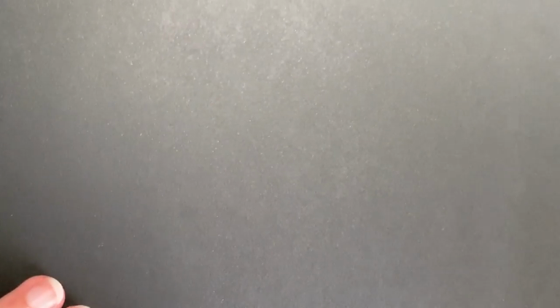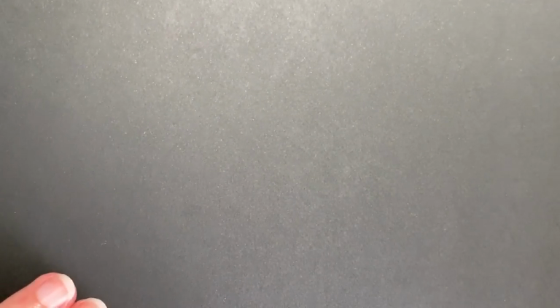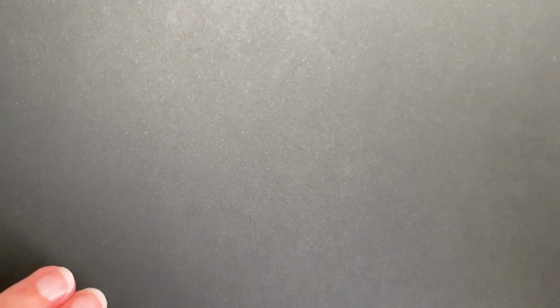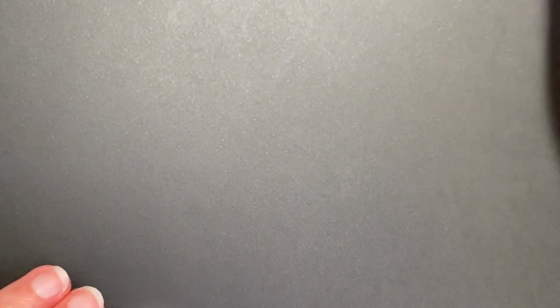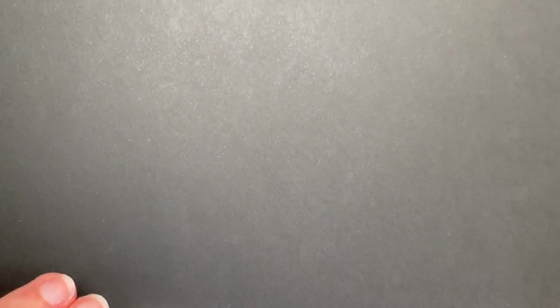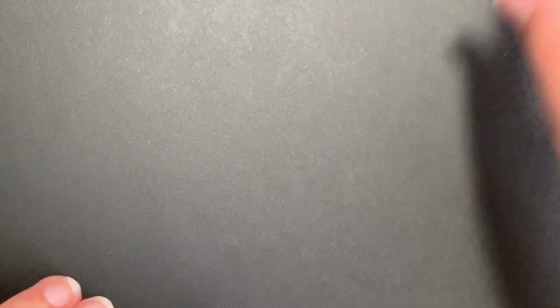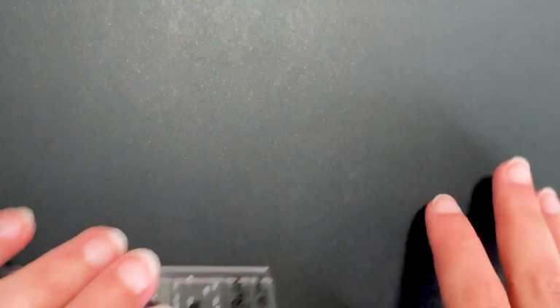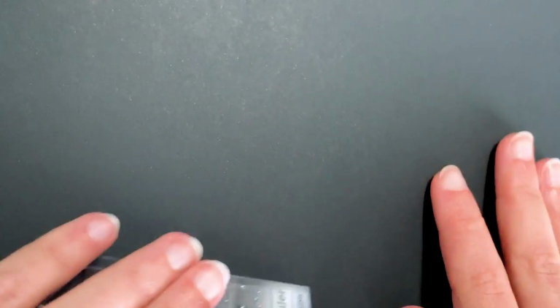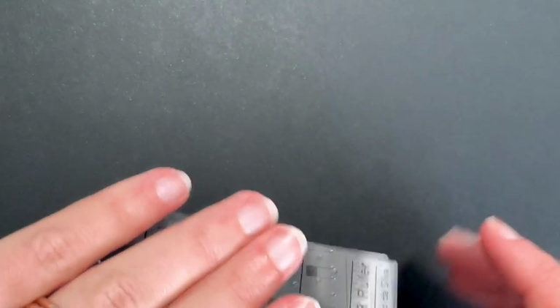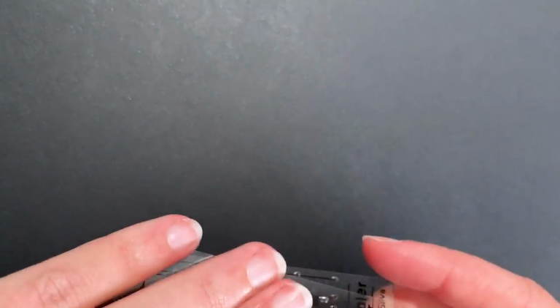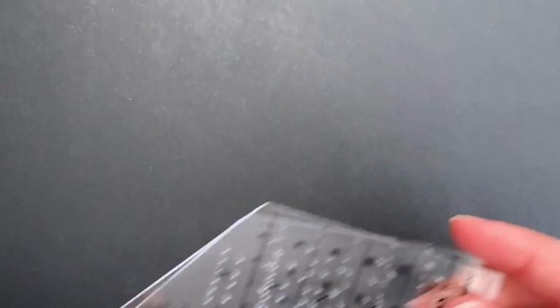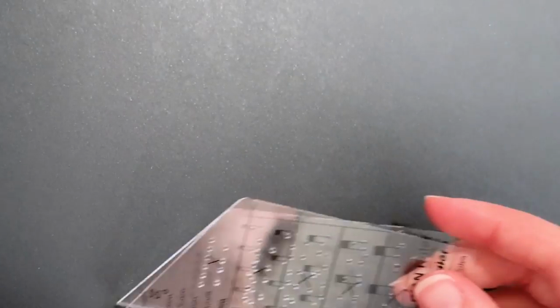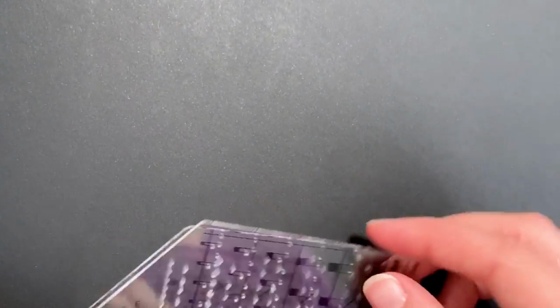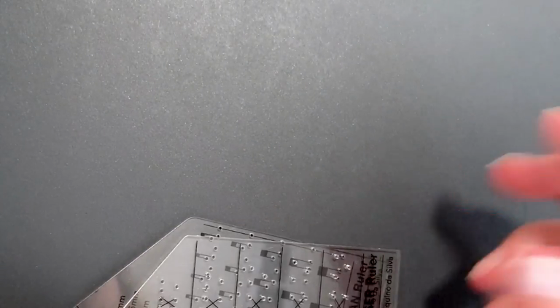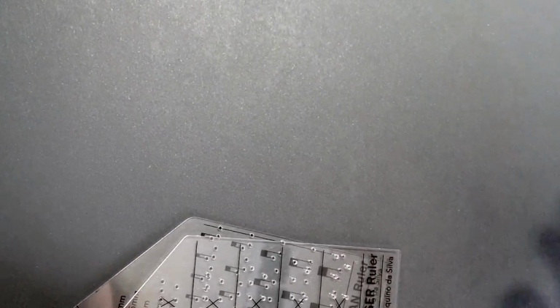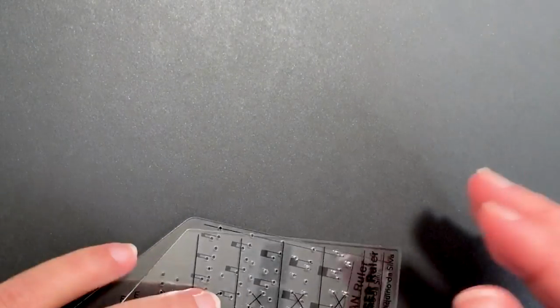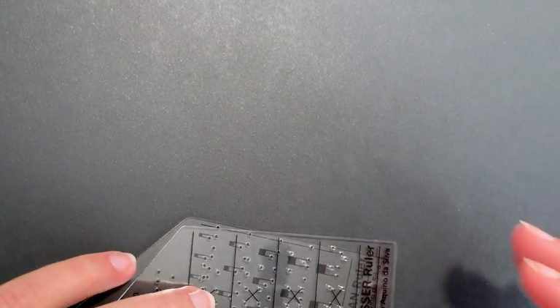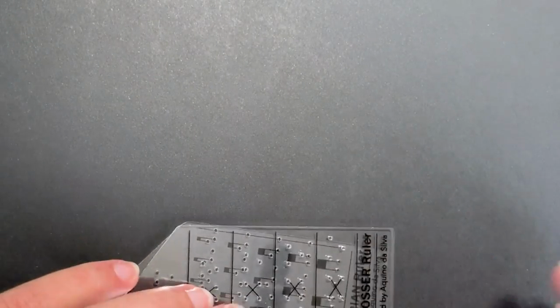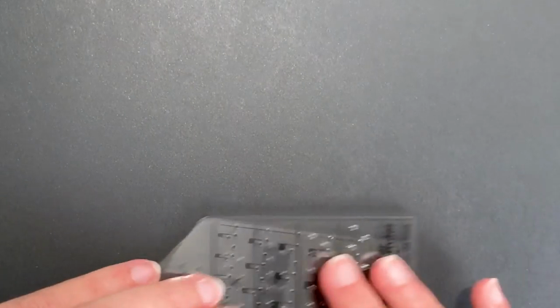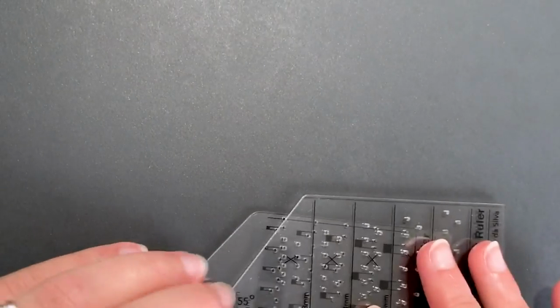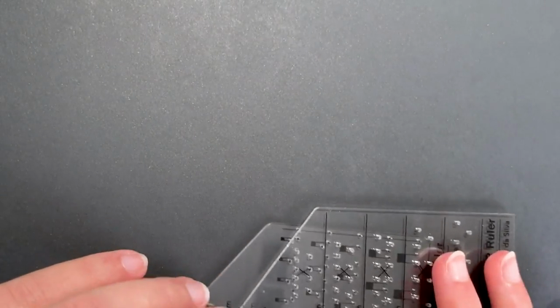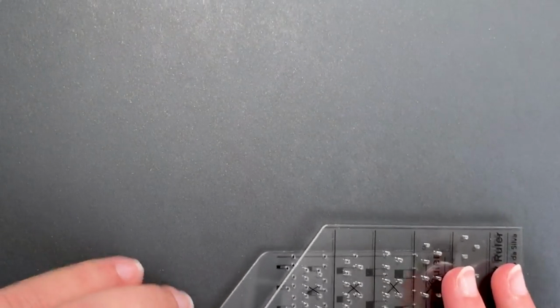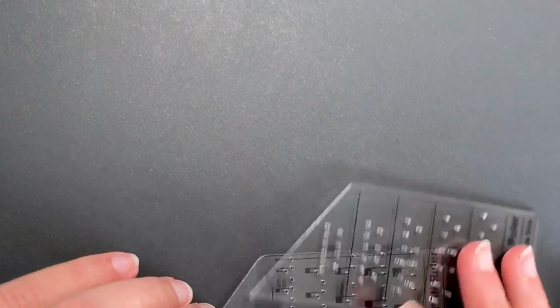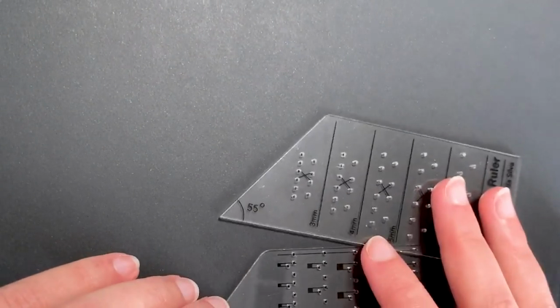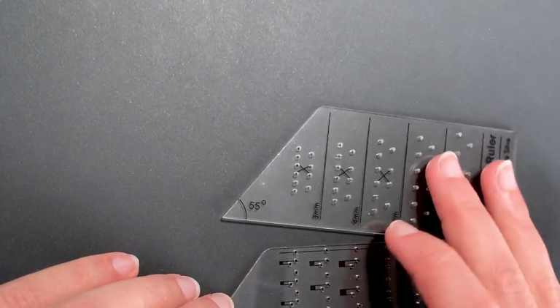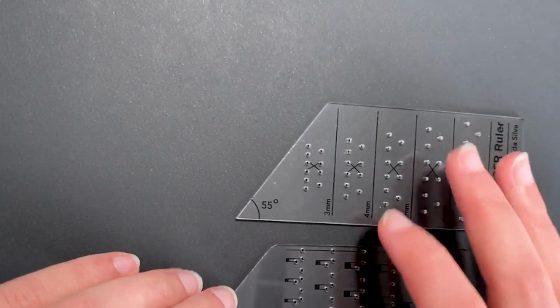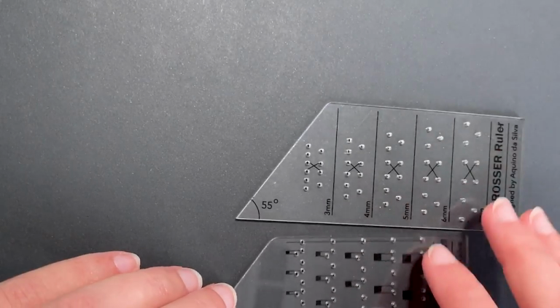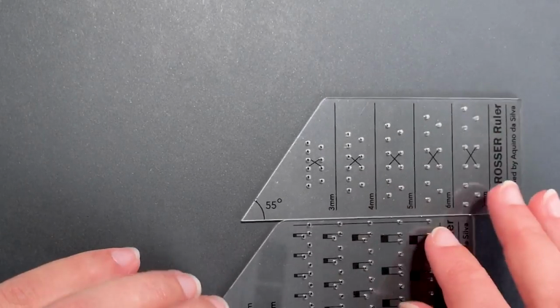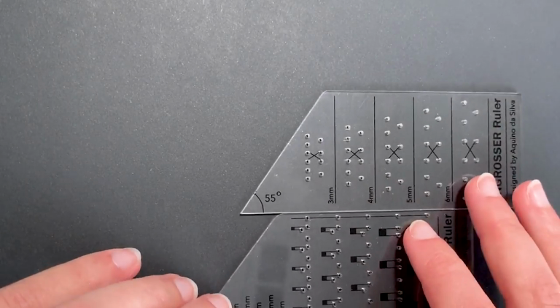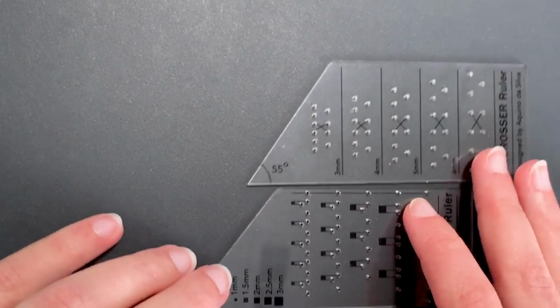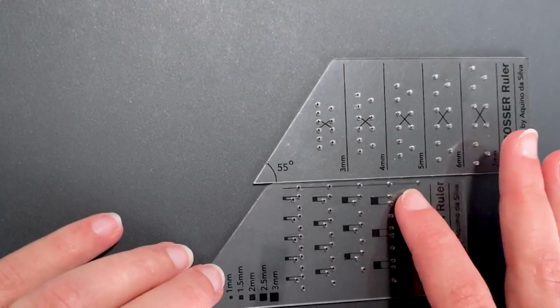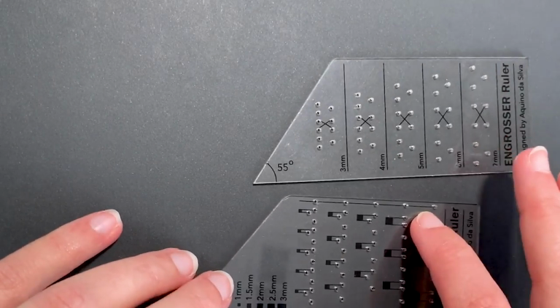But if you're using black paper, it's not as easy to see — or it could be impossible to see guidelines through it. So that's where these rulers are helpful.